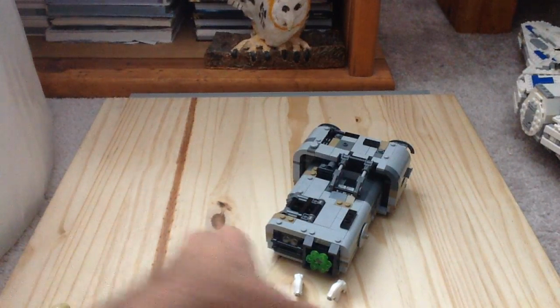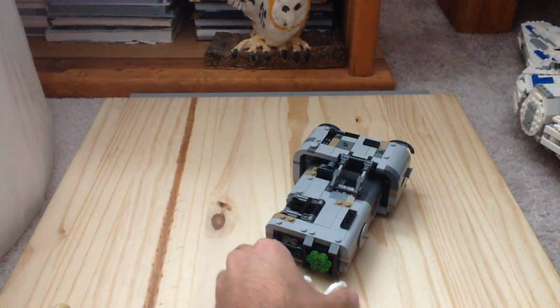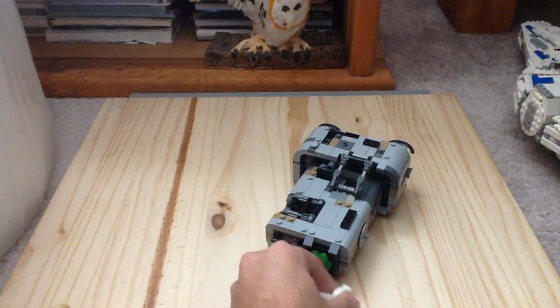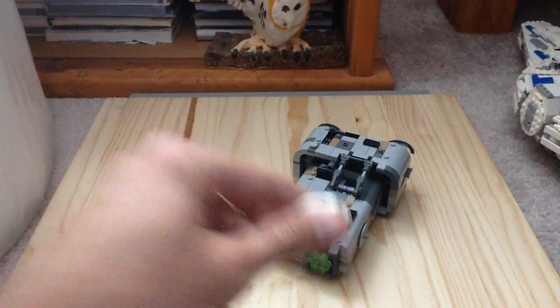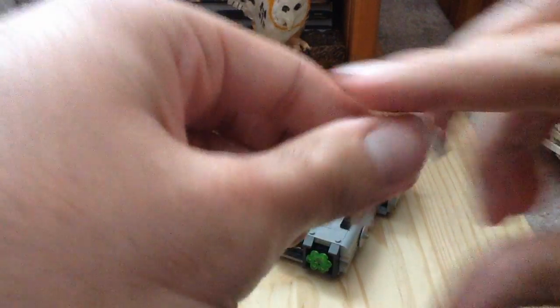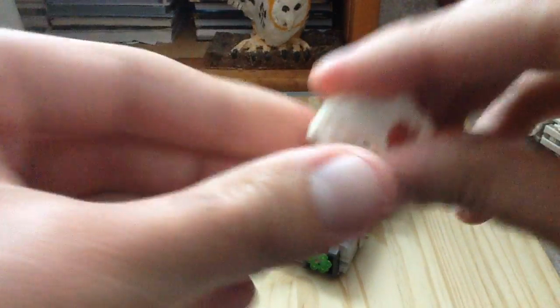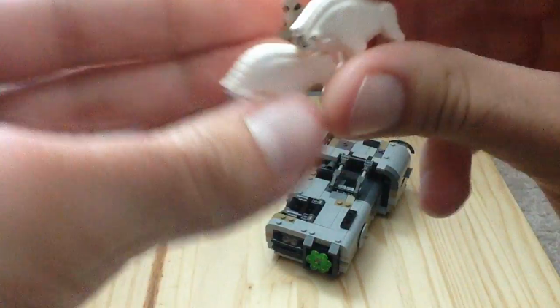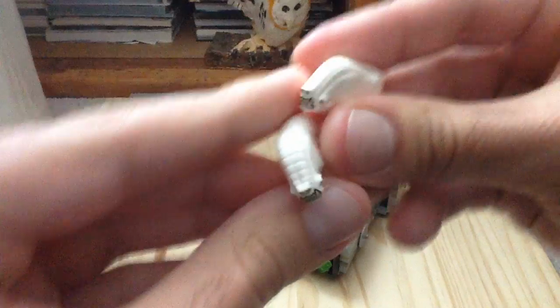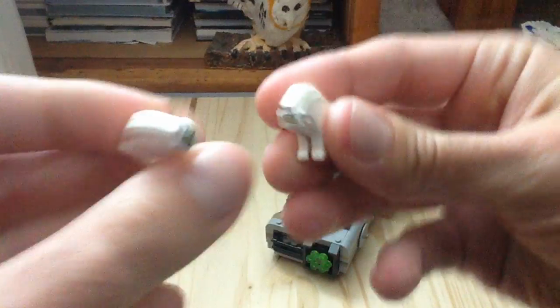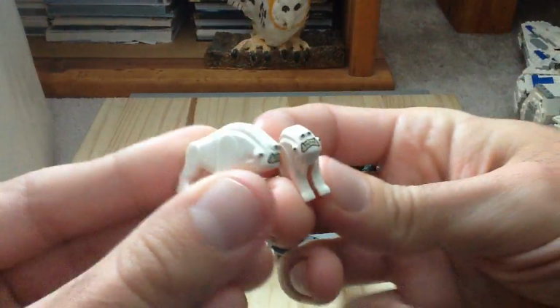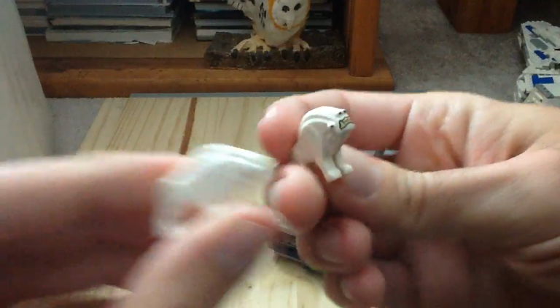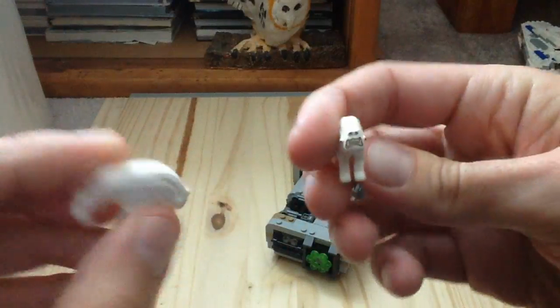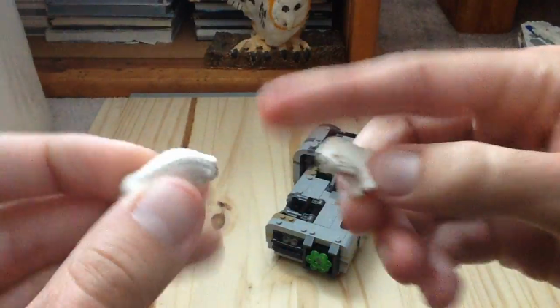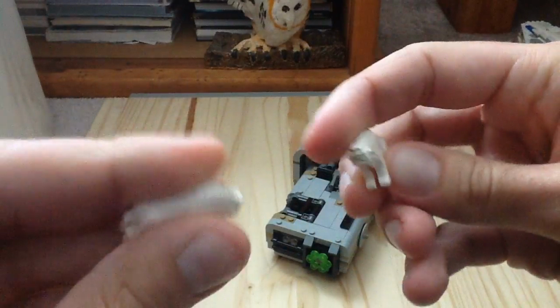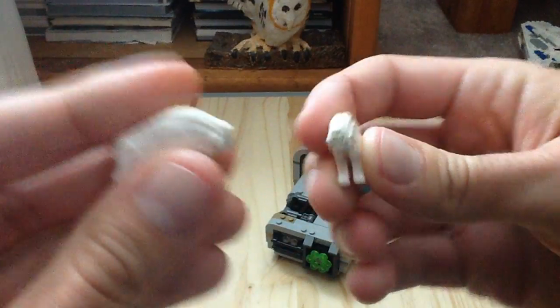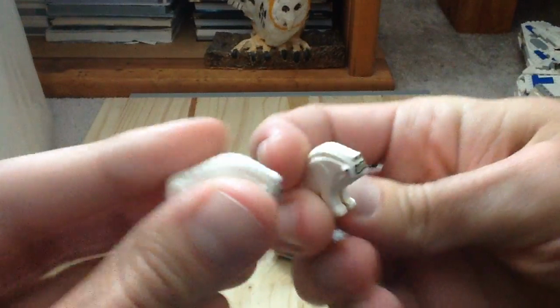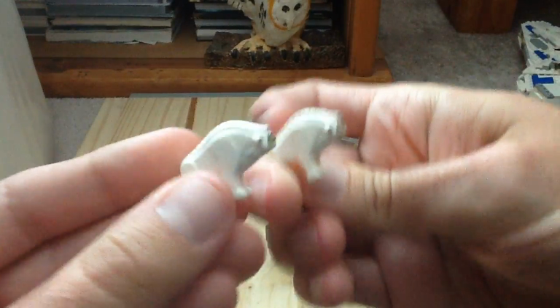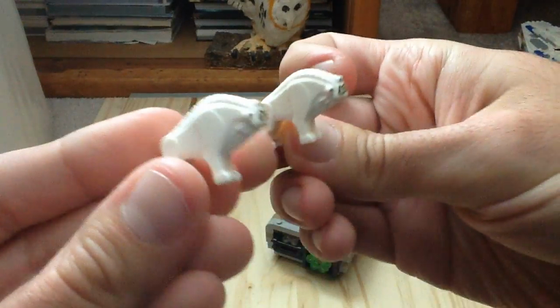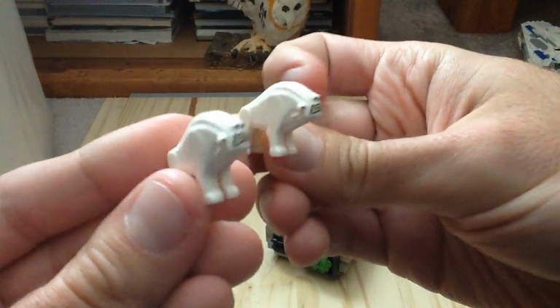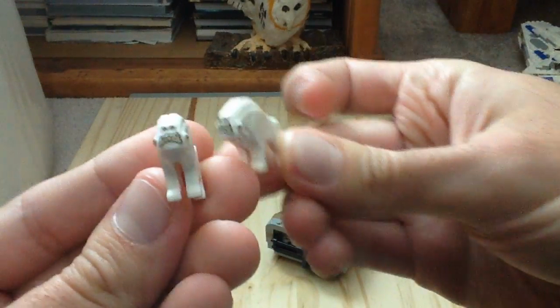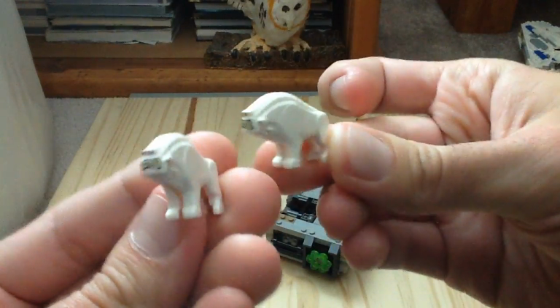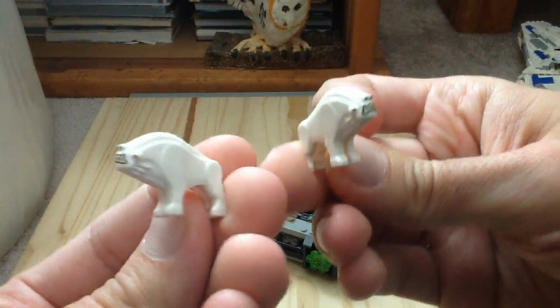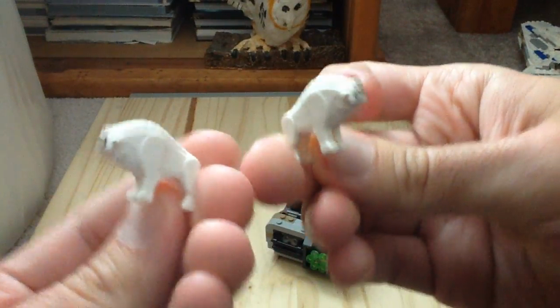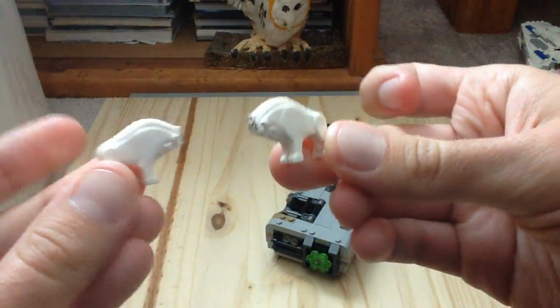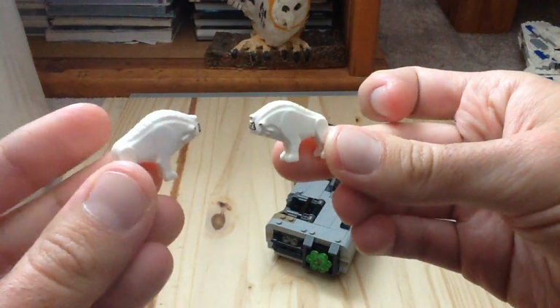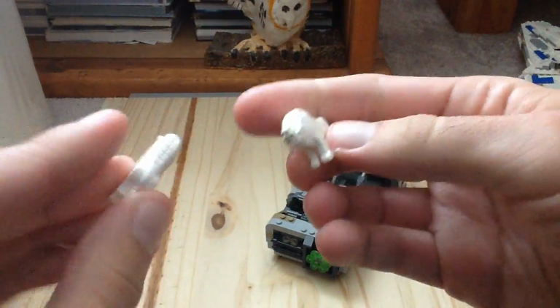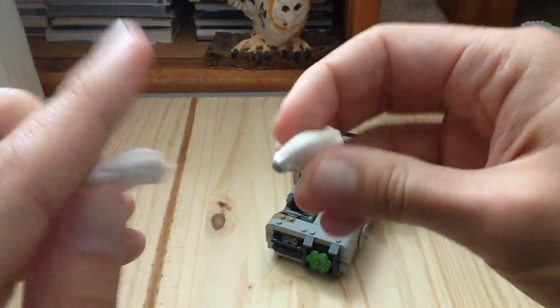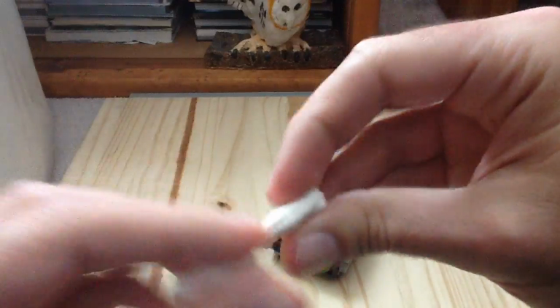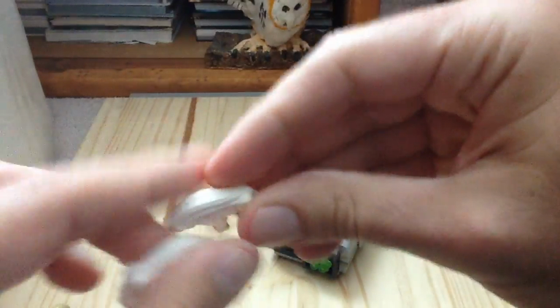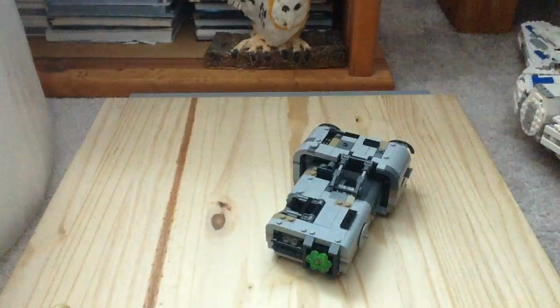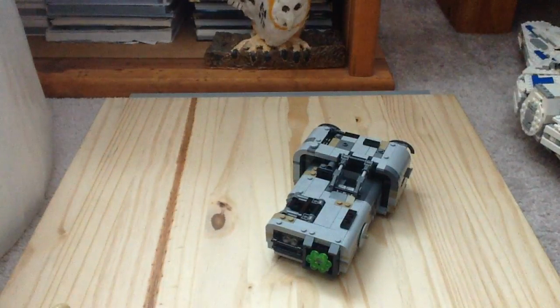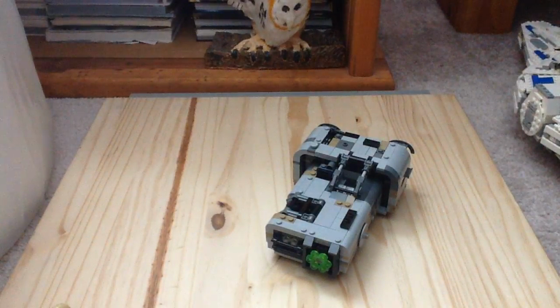In this set we get two Coralian hounds, which can also go into the landspeeder — I'll show you that in a bit. The molding on them looks very good, and they do look kind of crazy honestly.